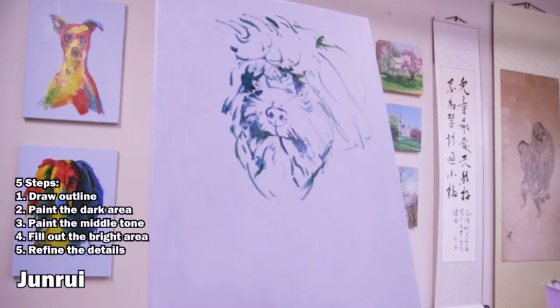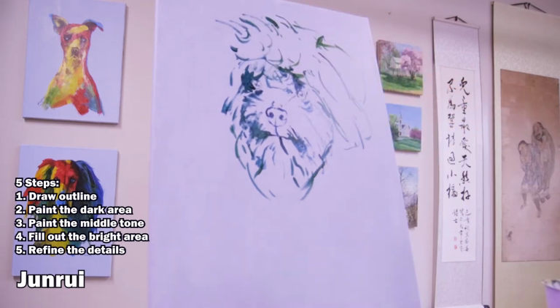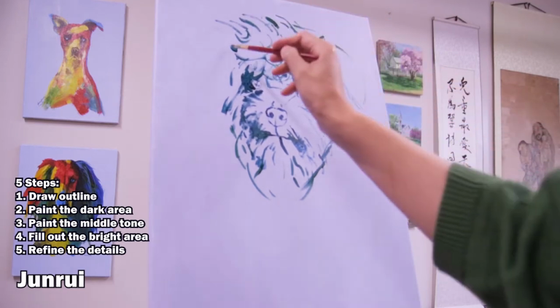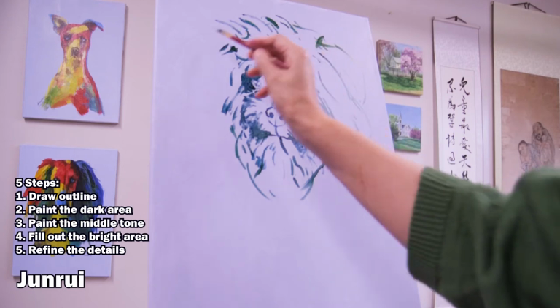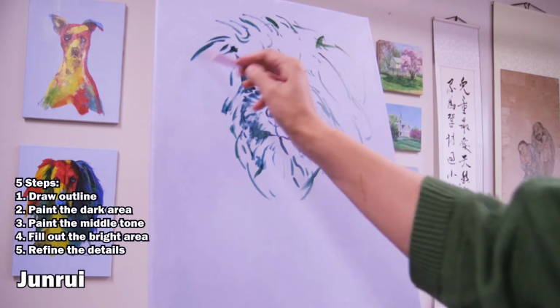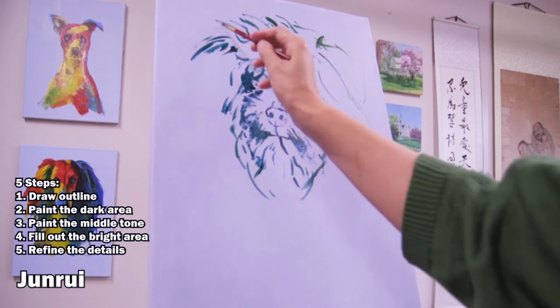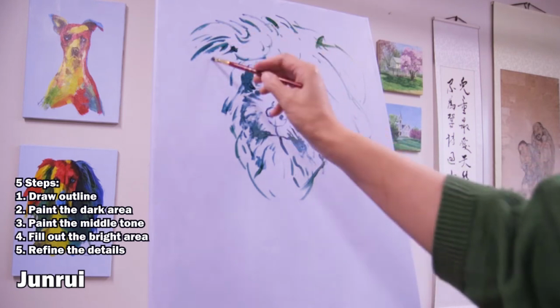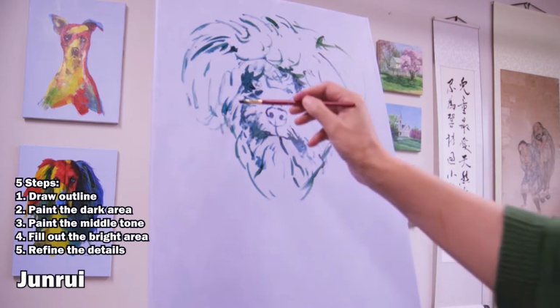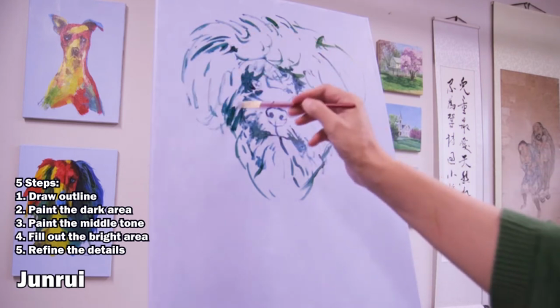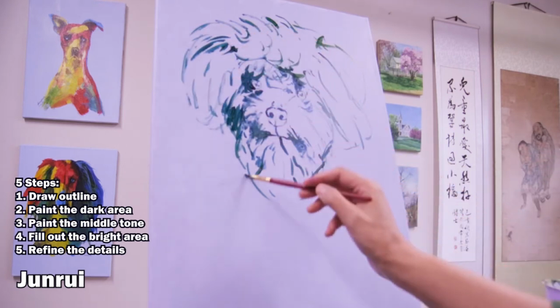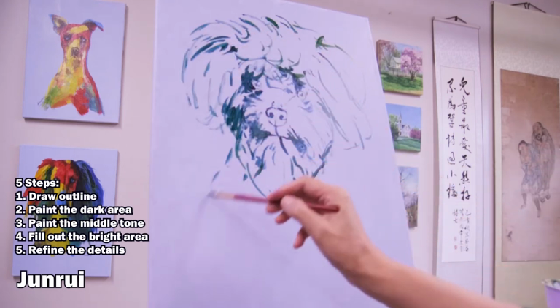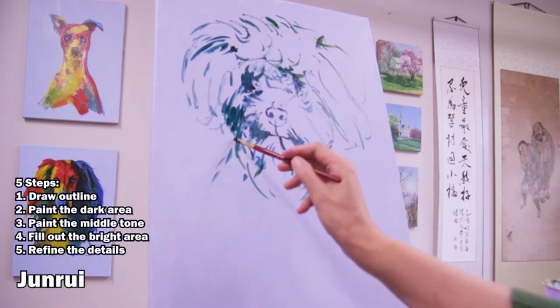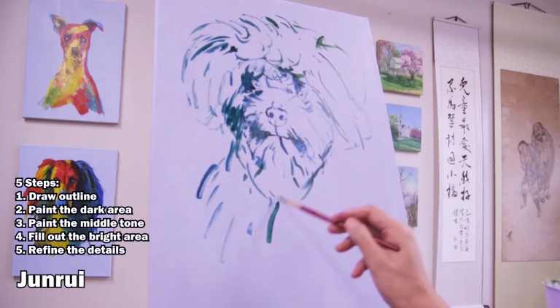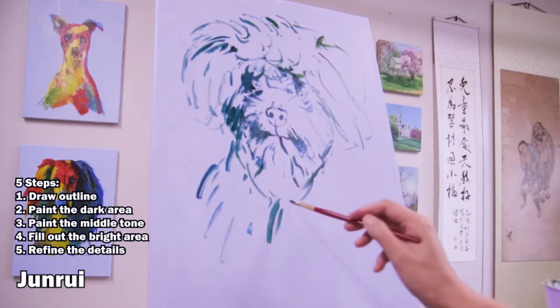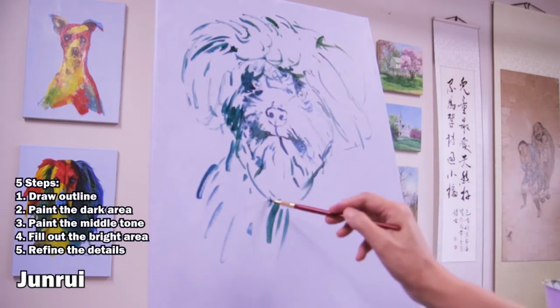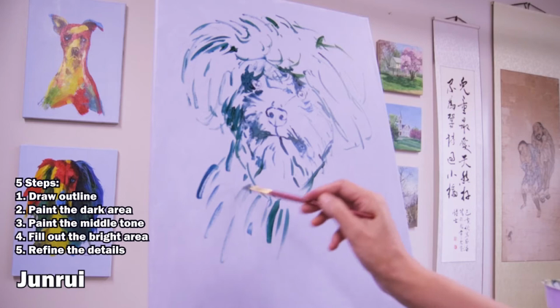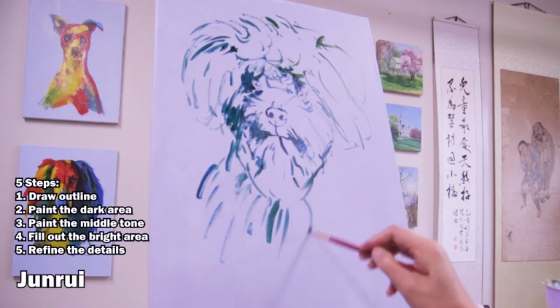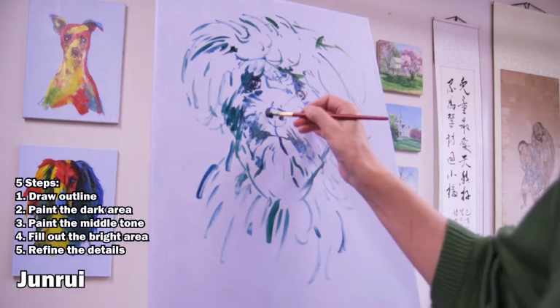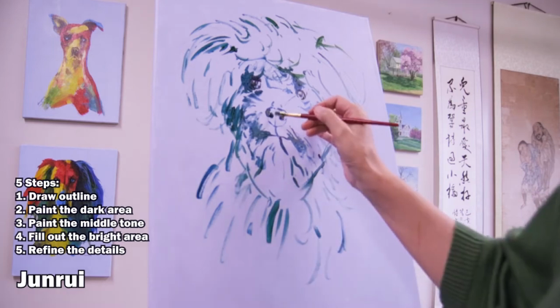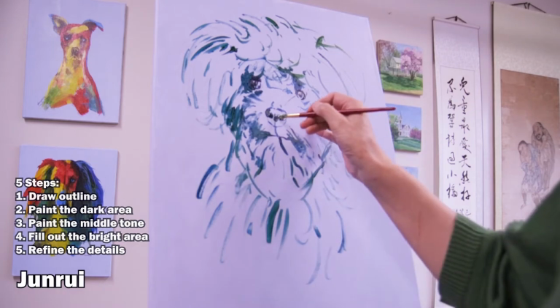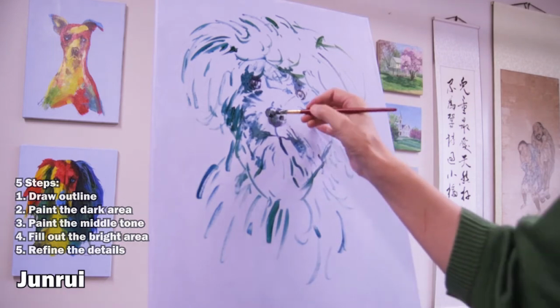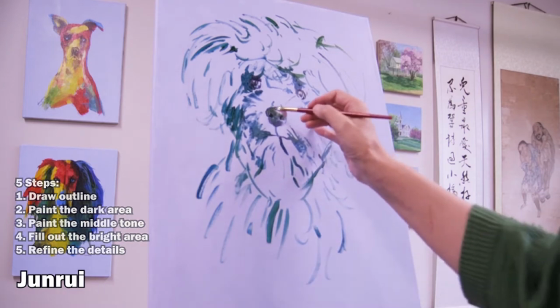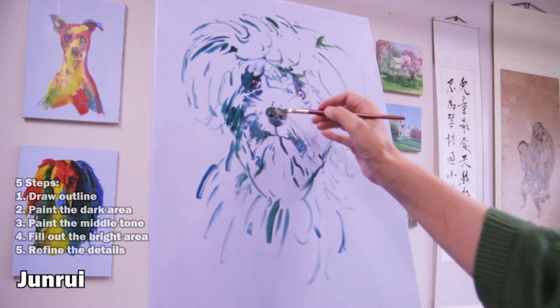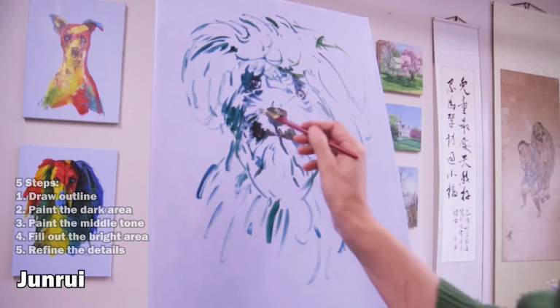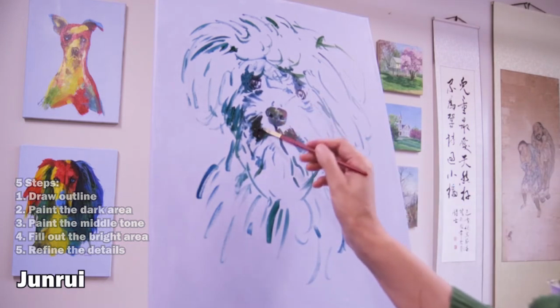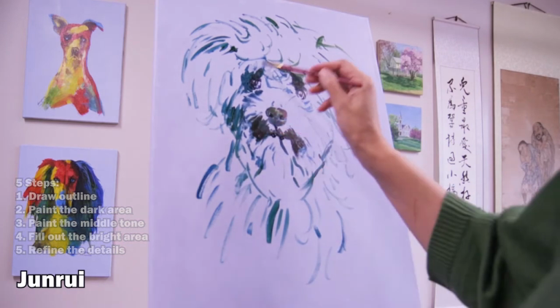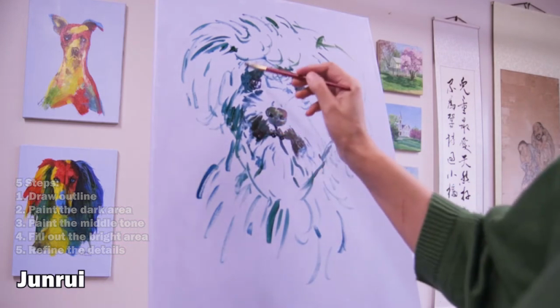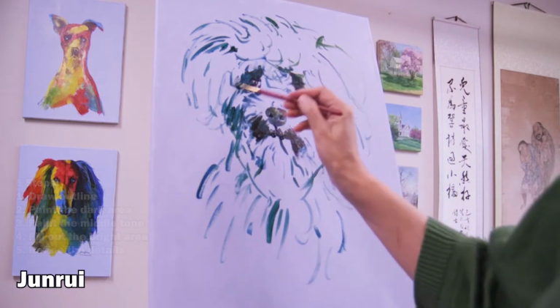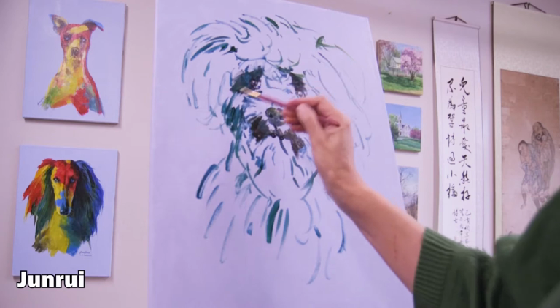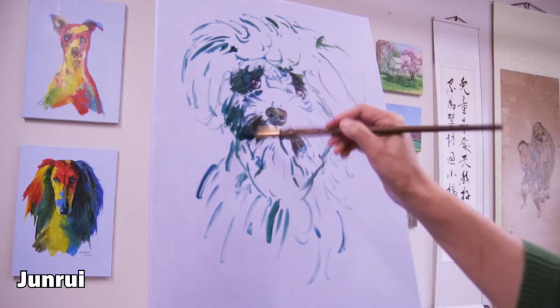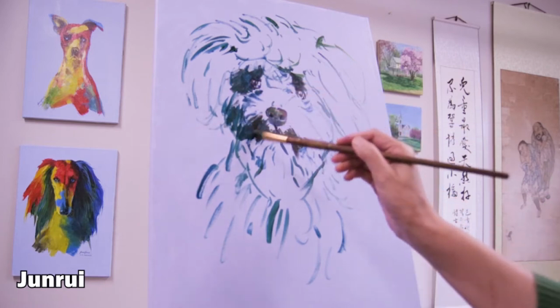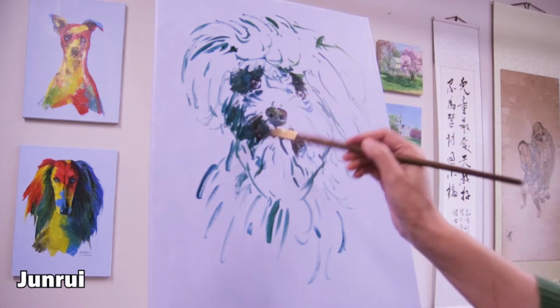As the outline, you usually use the dark color of the main color. So in this painting, the main town will be green. So I use the dark green color to do the outline.